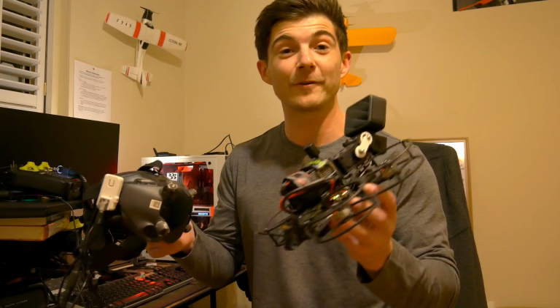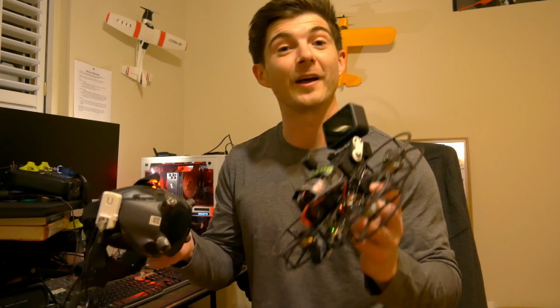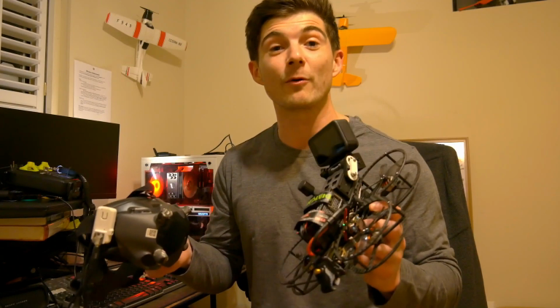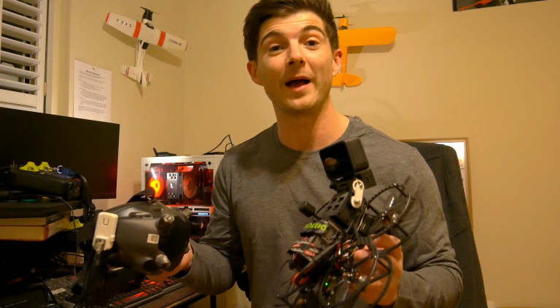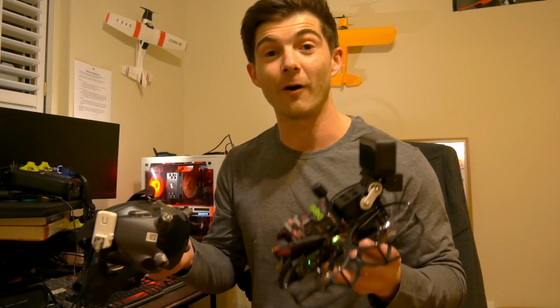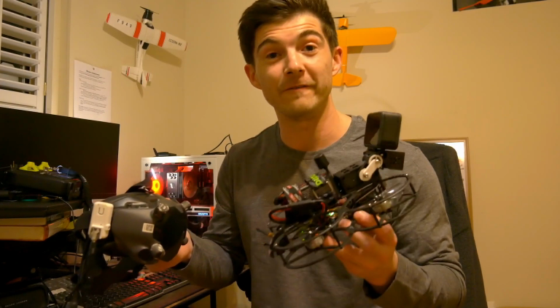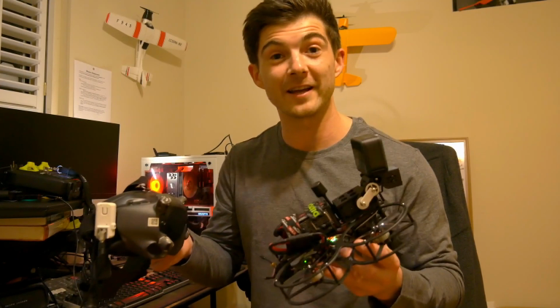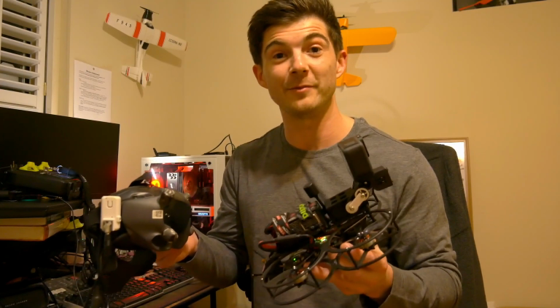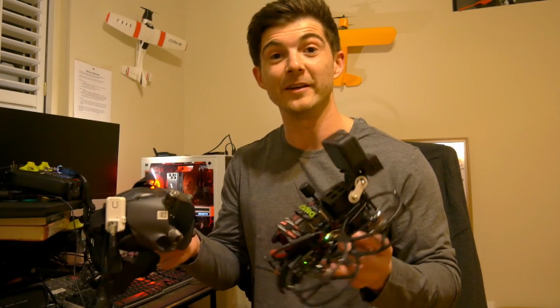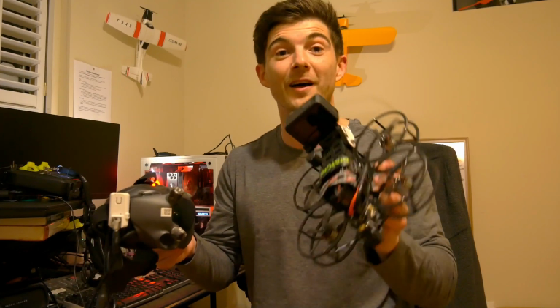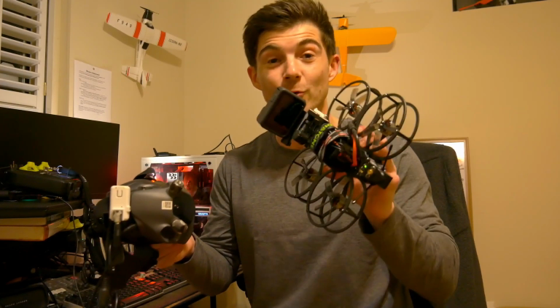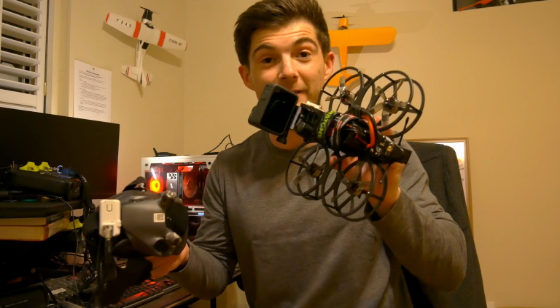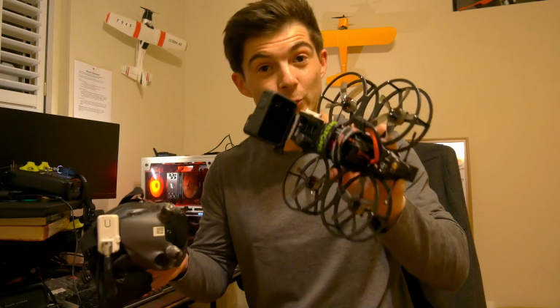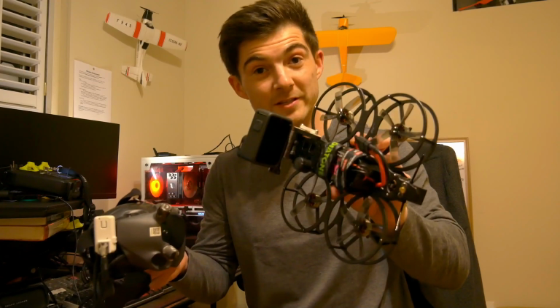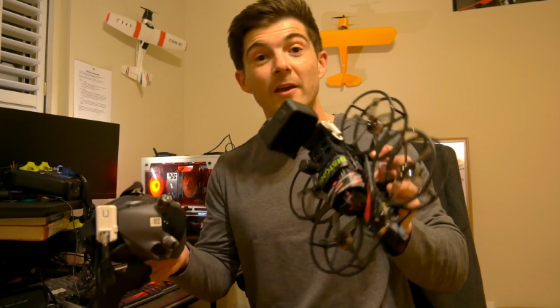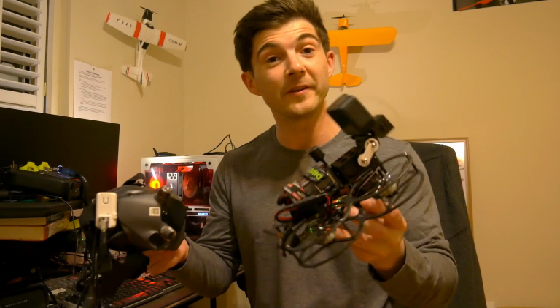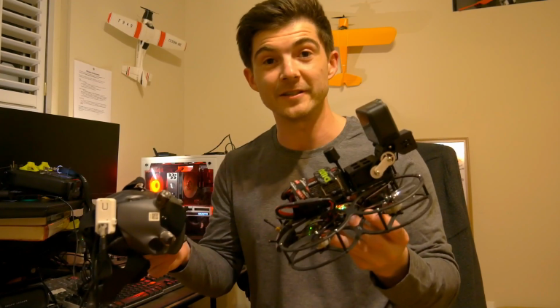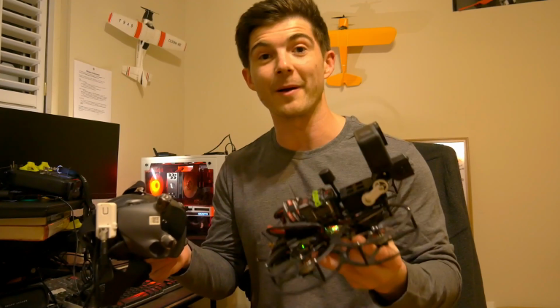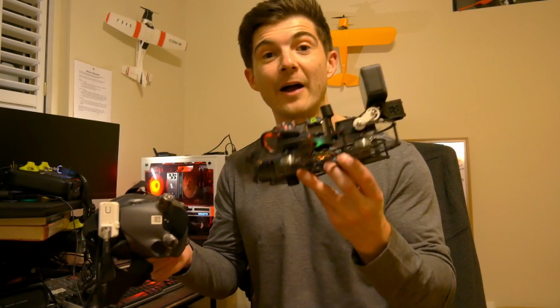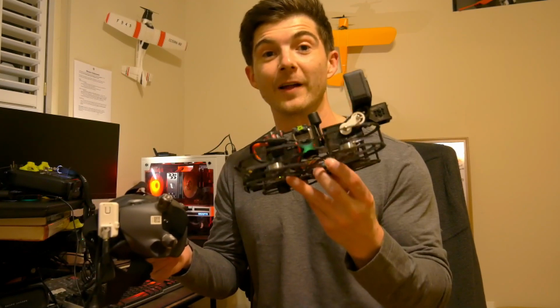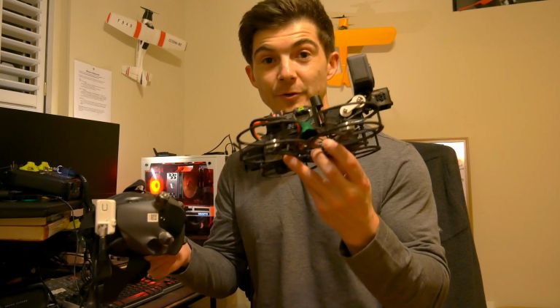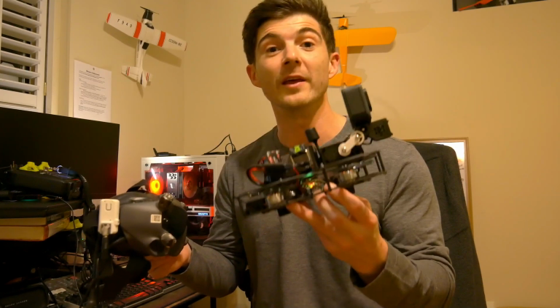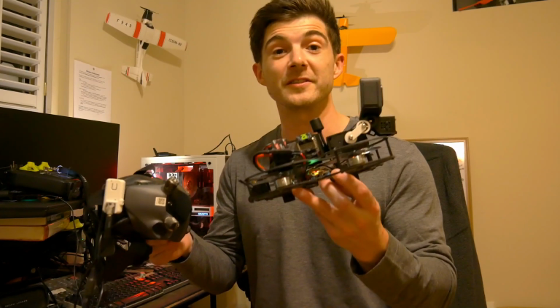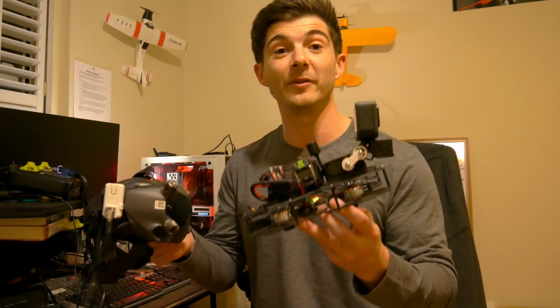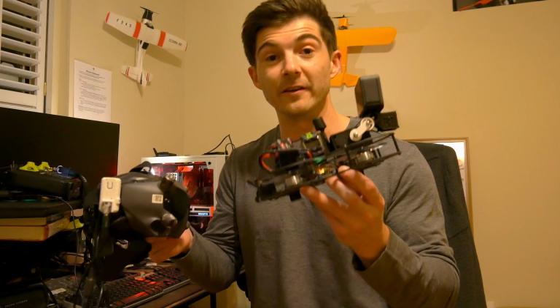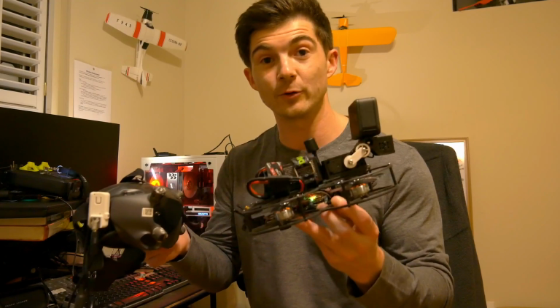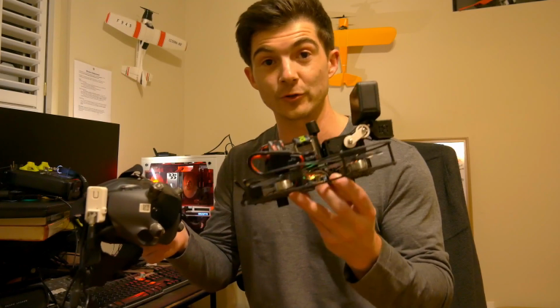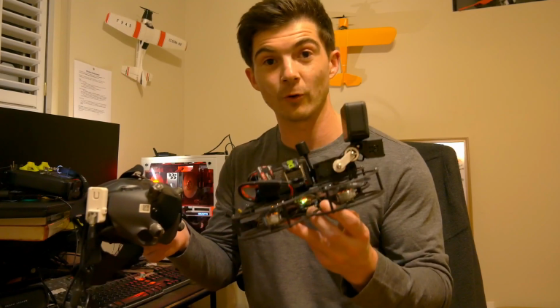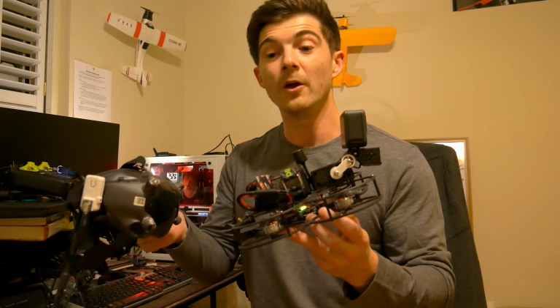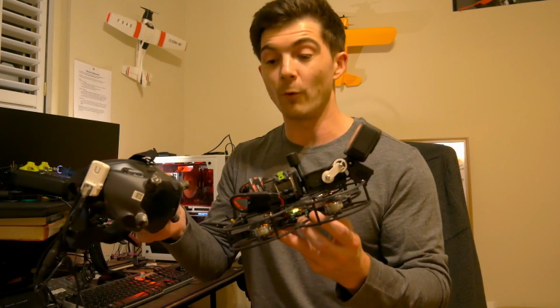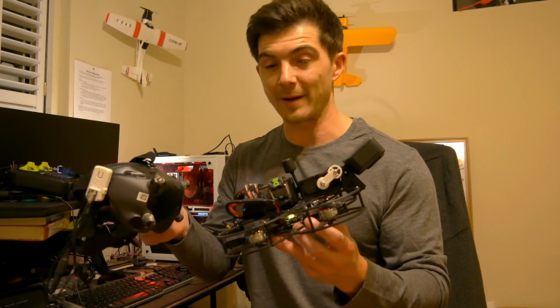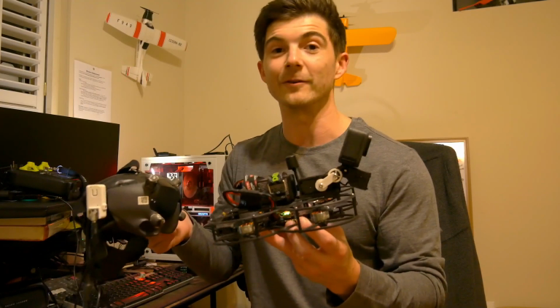Every flight hour you have on fixed angle FPV applies directly to this. Nothing changes about how you fly the drone. This is simply an additional control for camera angle.